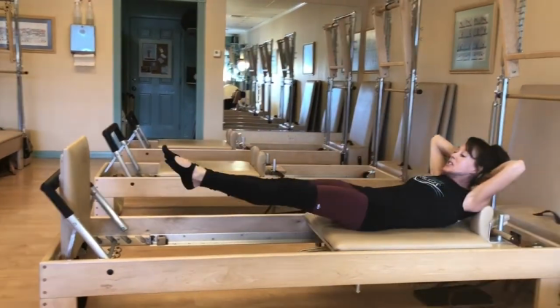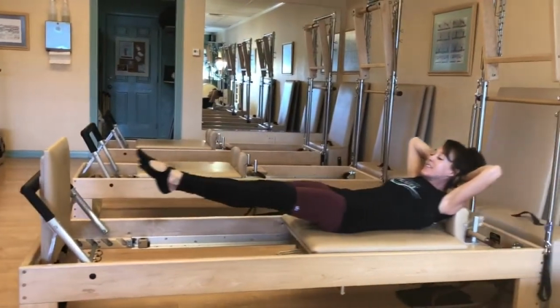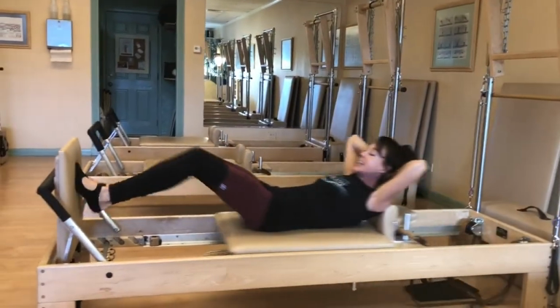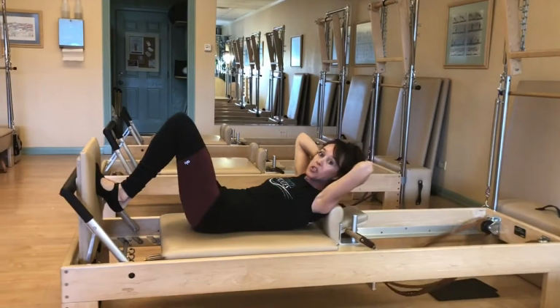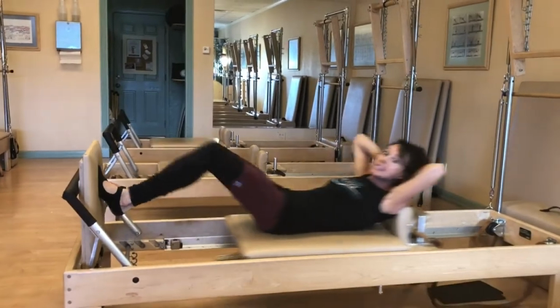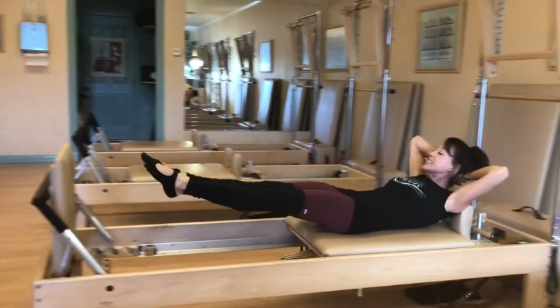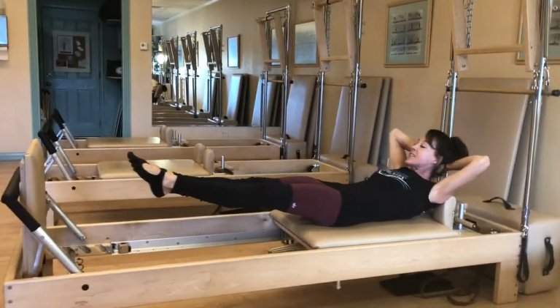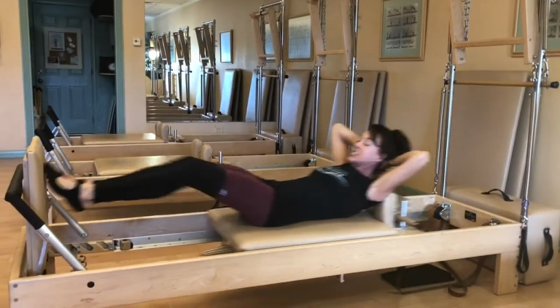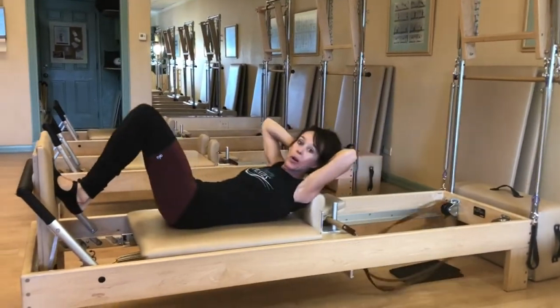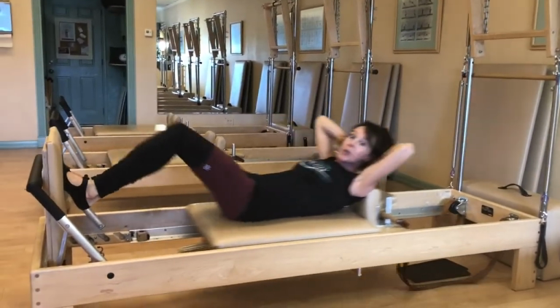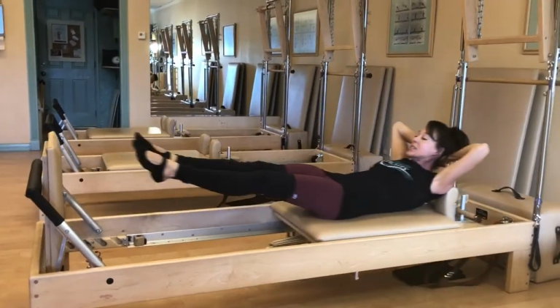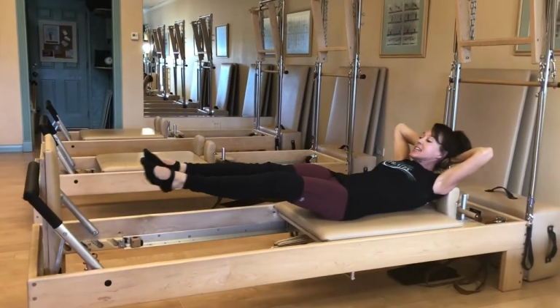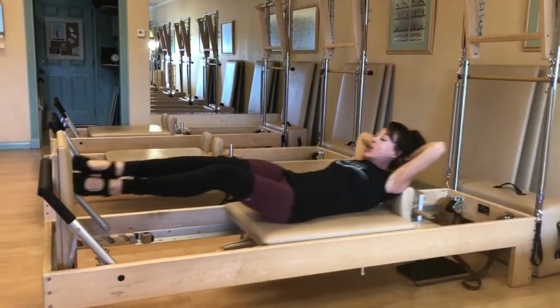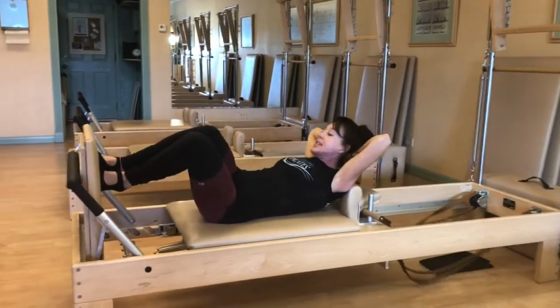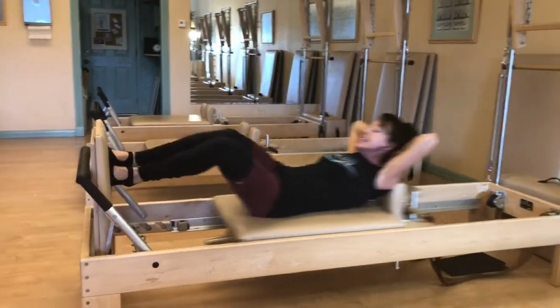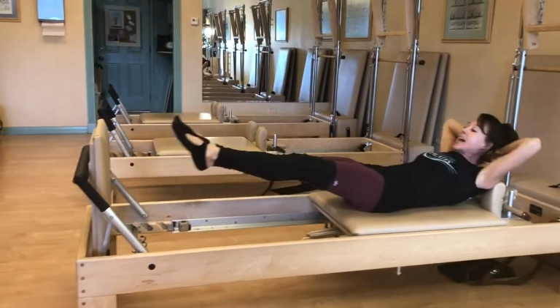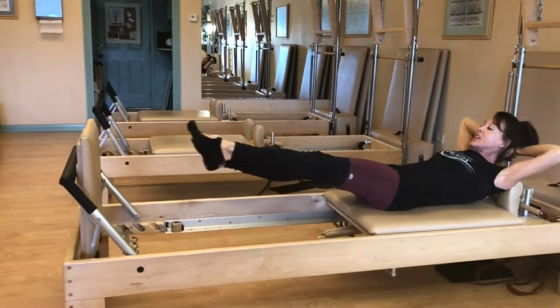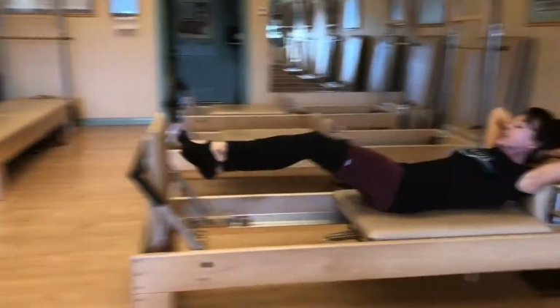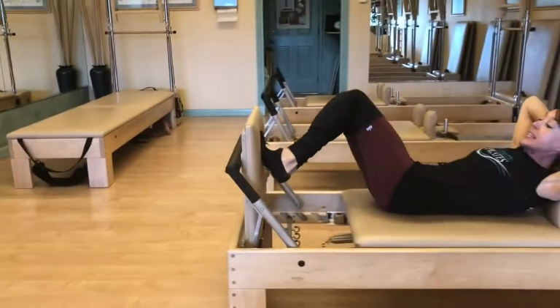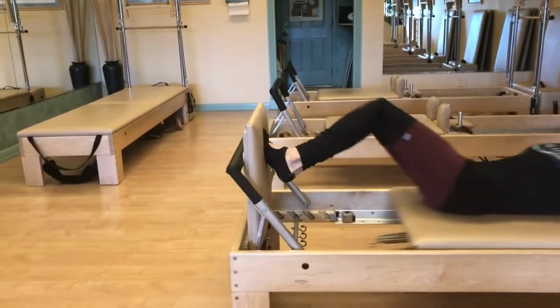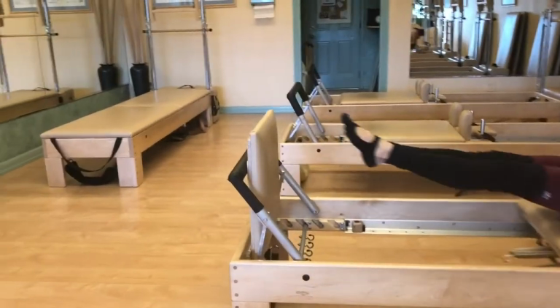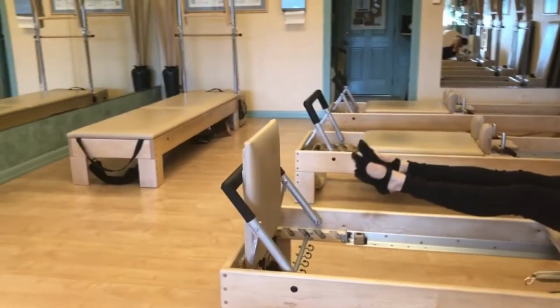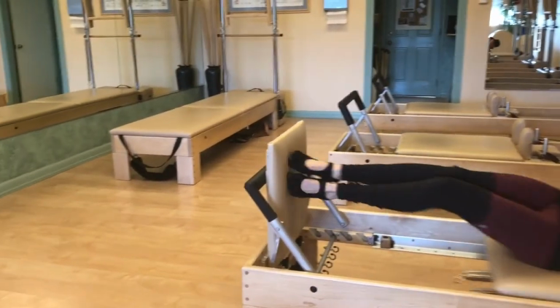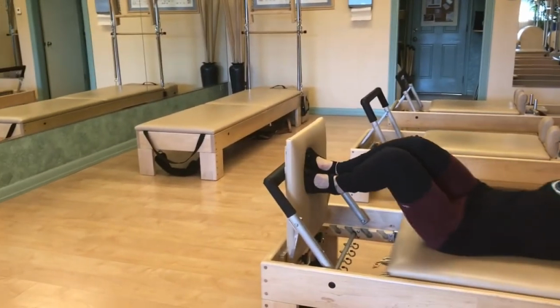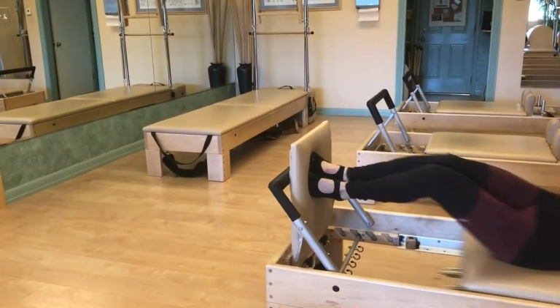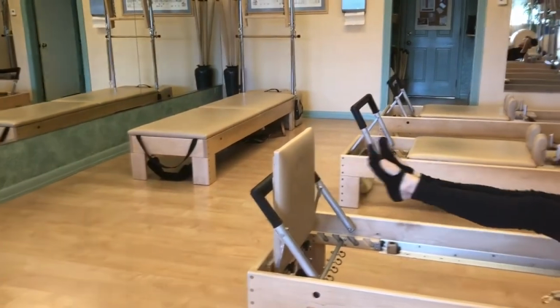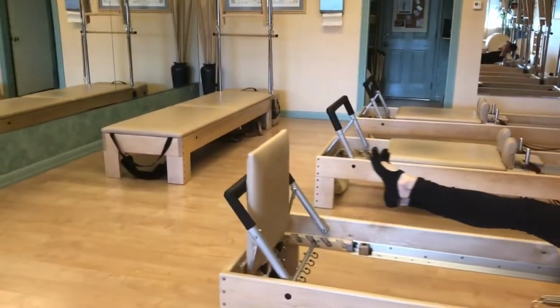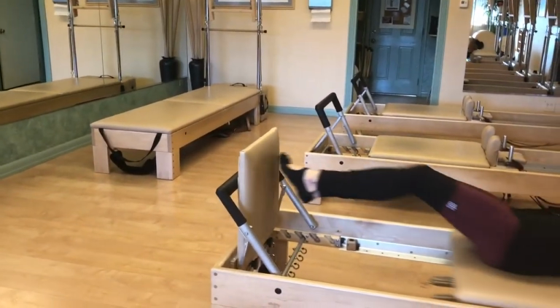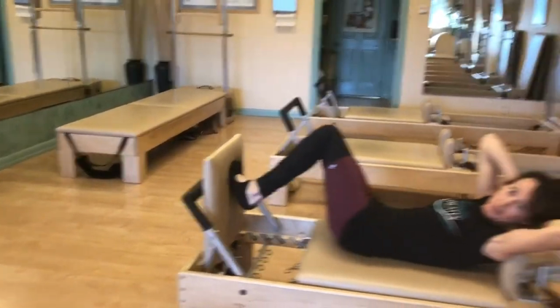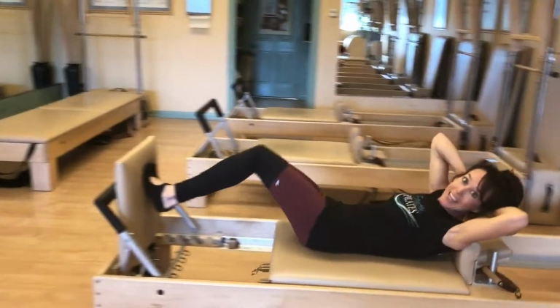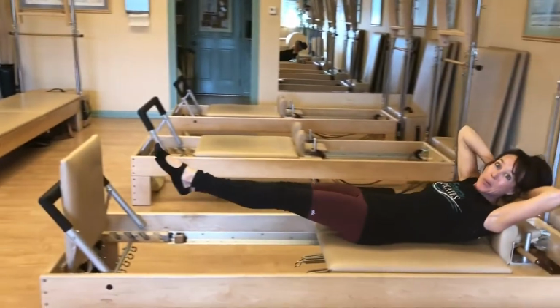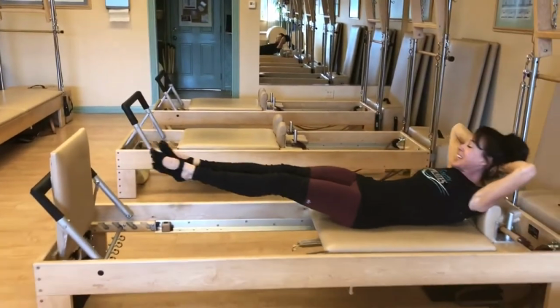Once we have that established, squeezing the legs together and engaging the core, we go side to side — rotating knees and feet side to side, continuing to square the hips and shoulders, just like you would on the fall line while skiing.